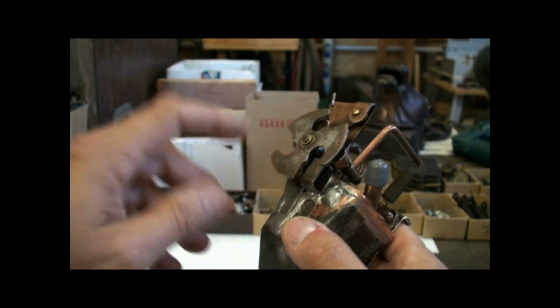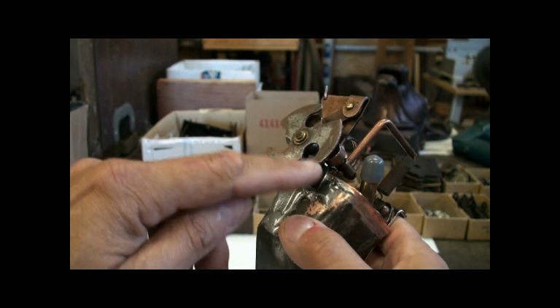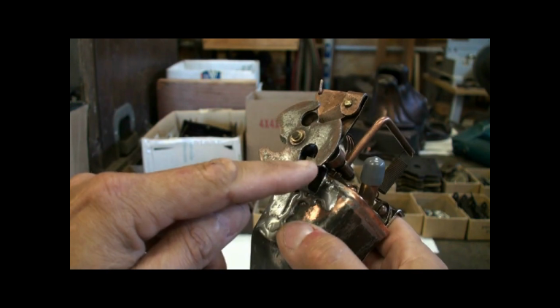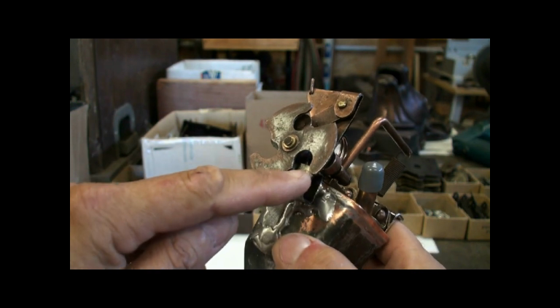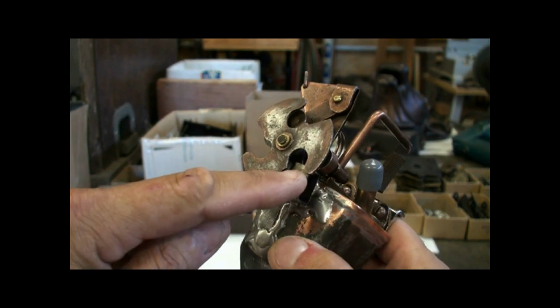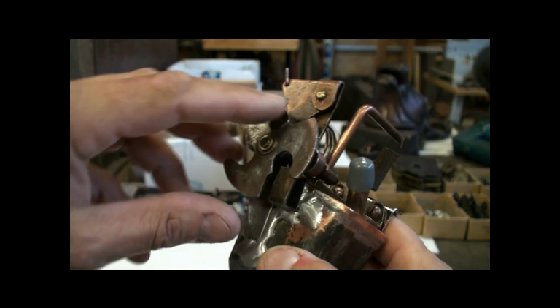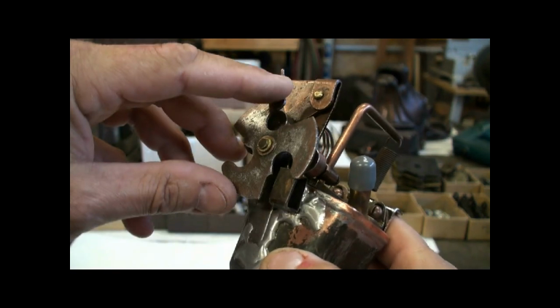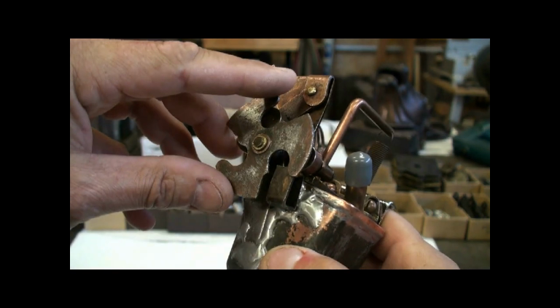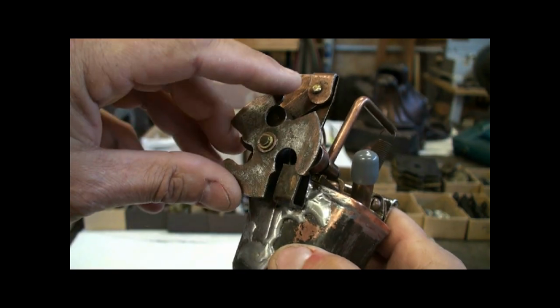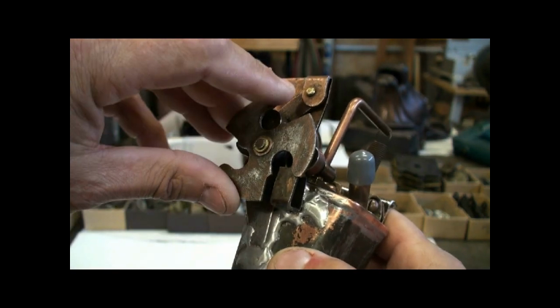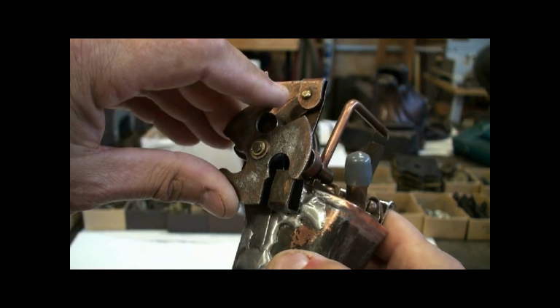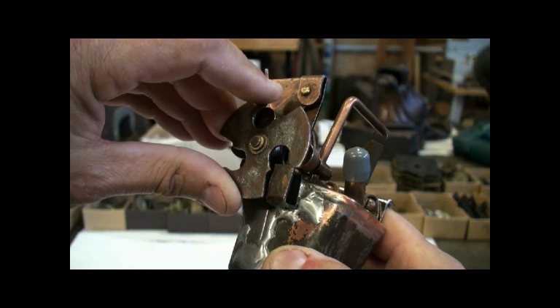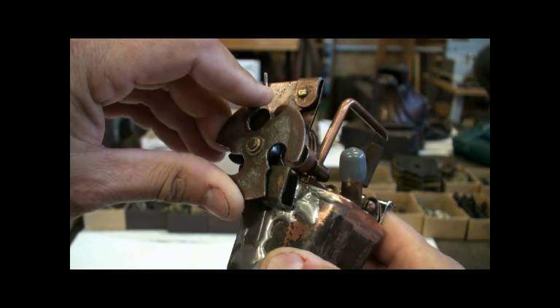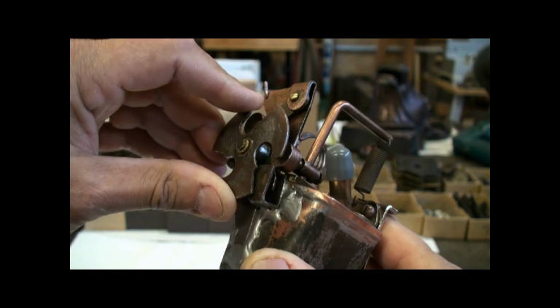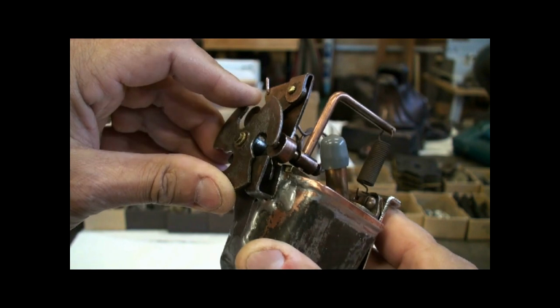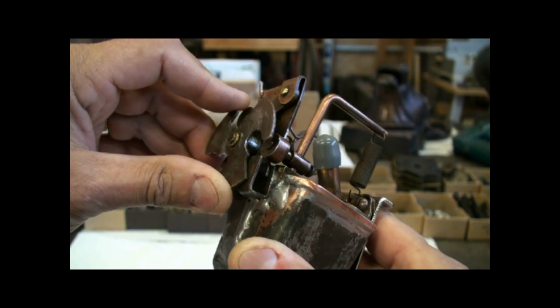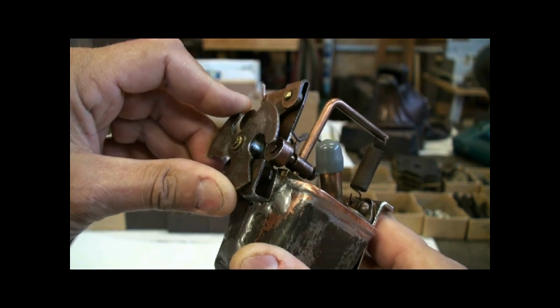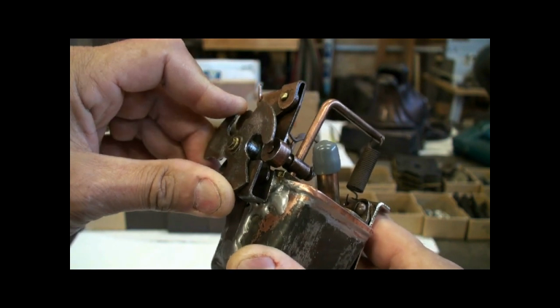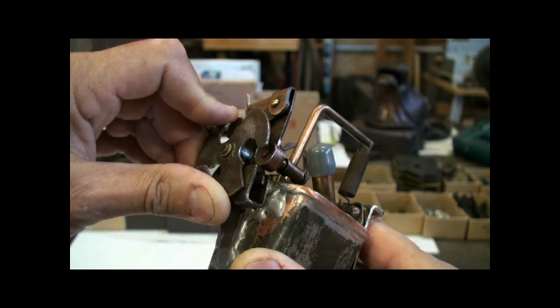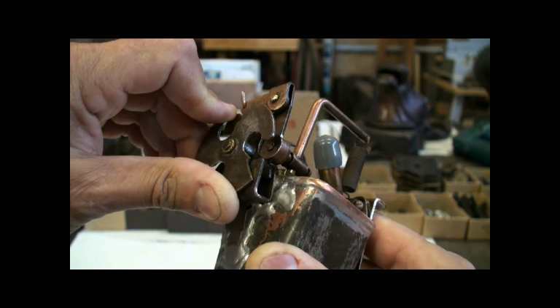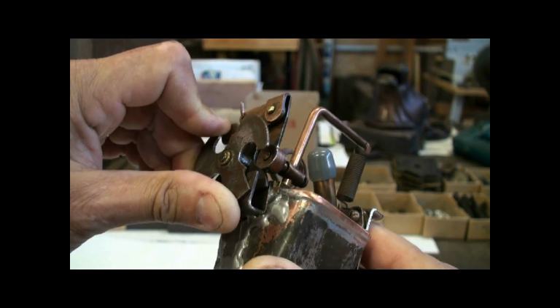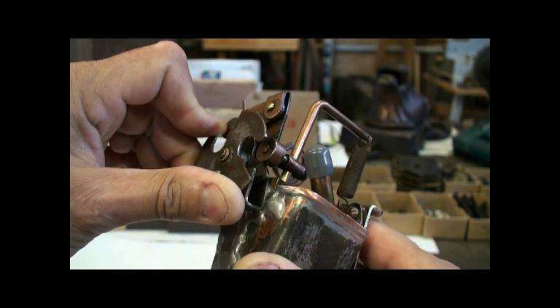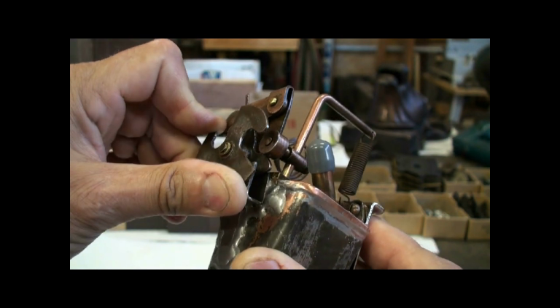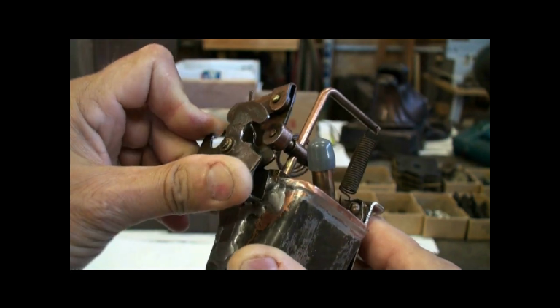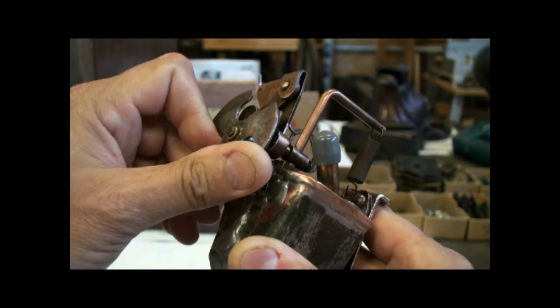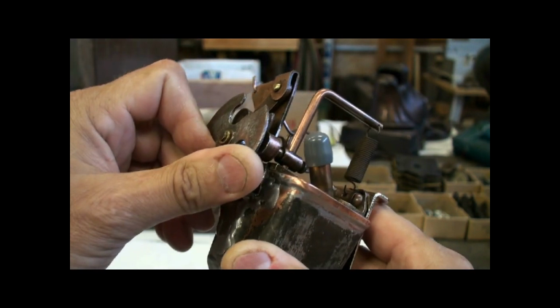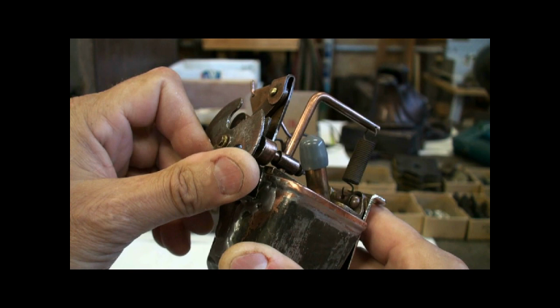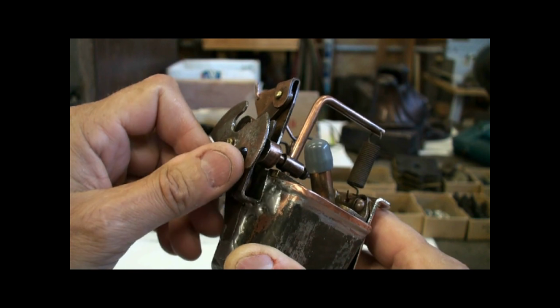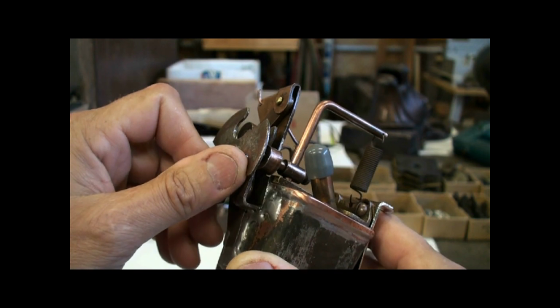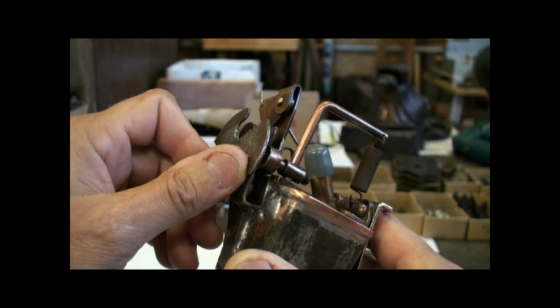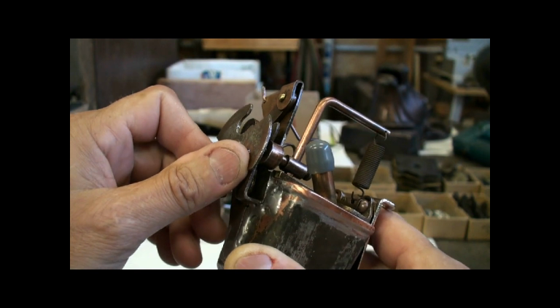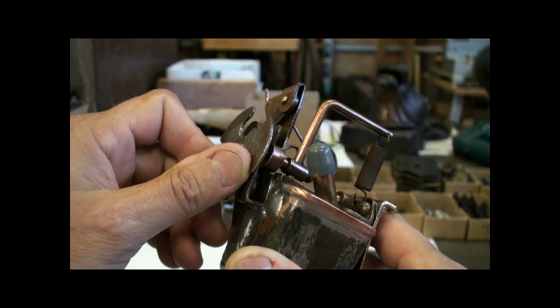So putting a penny in here causes this to rotate and push back, and then snap forward as it gets past it.